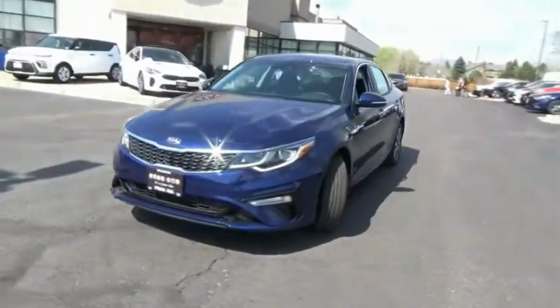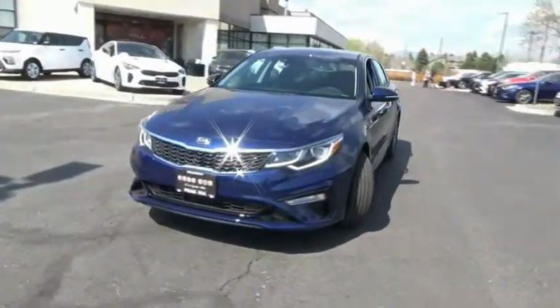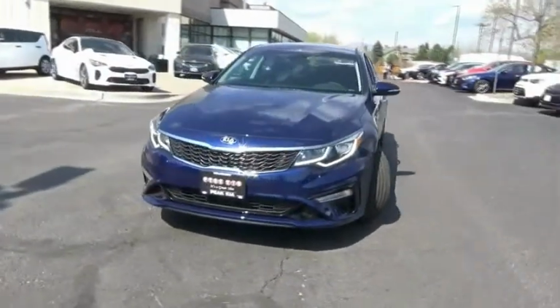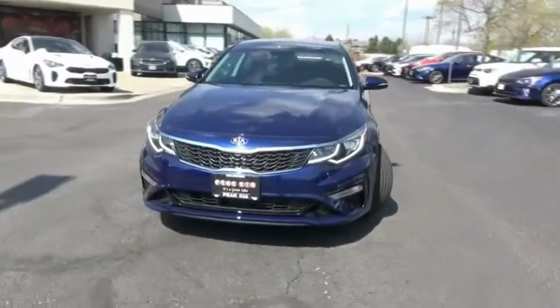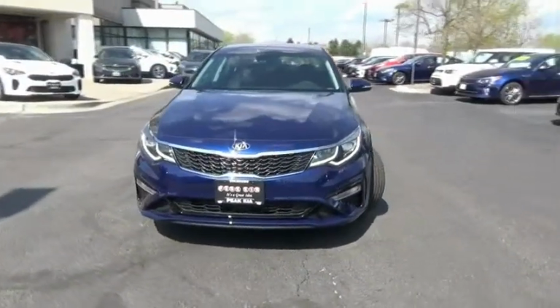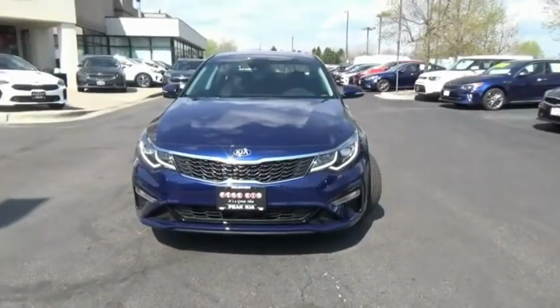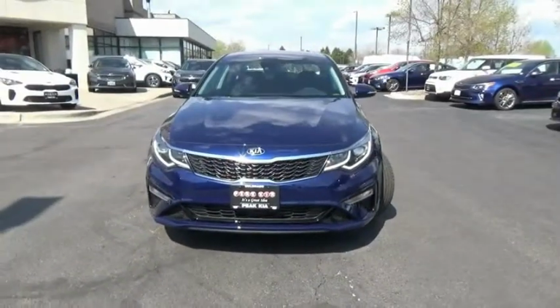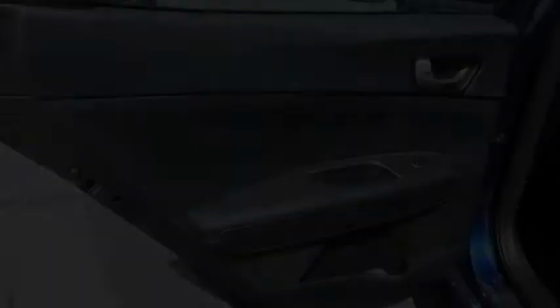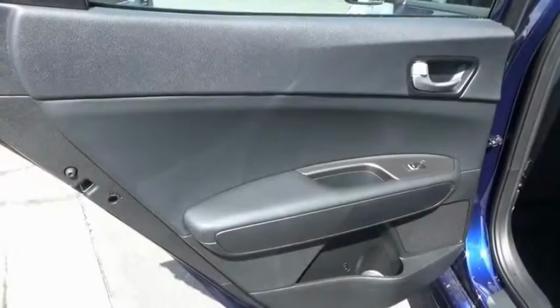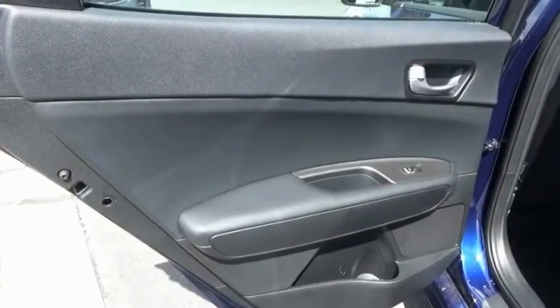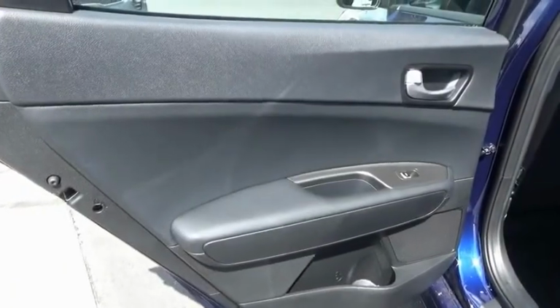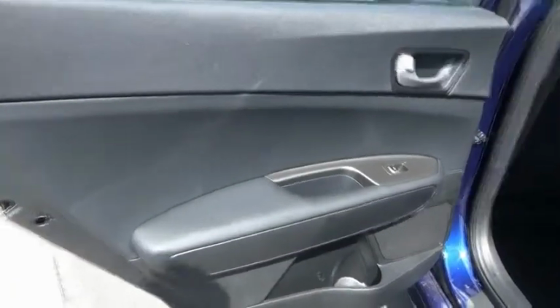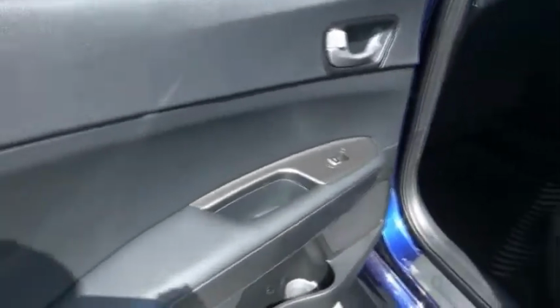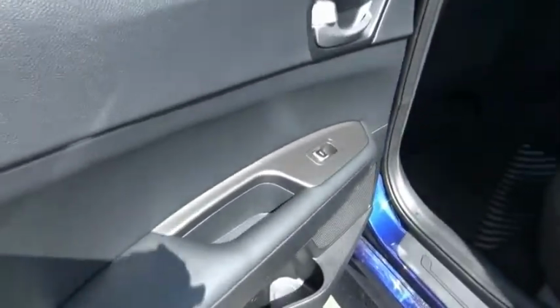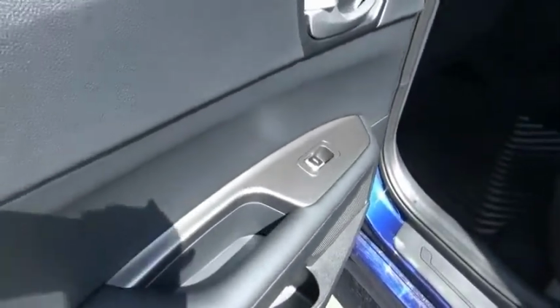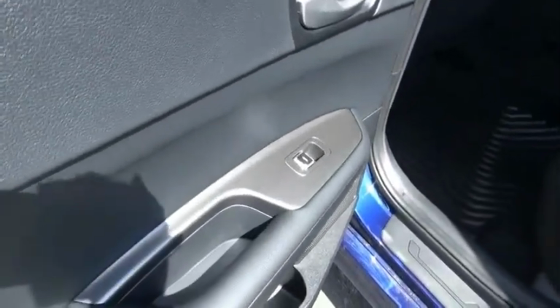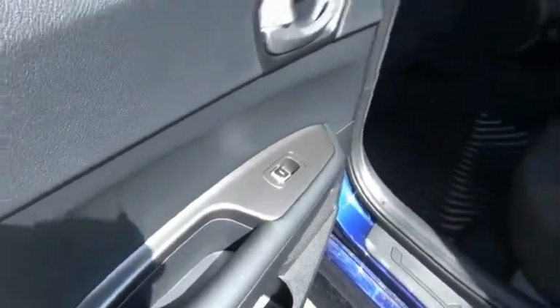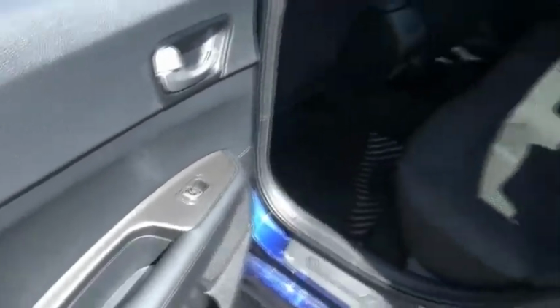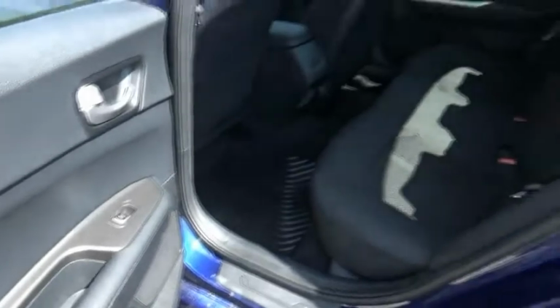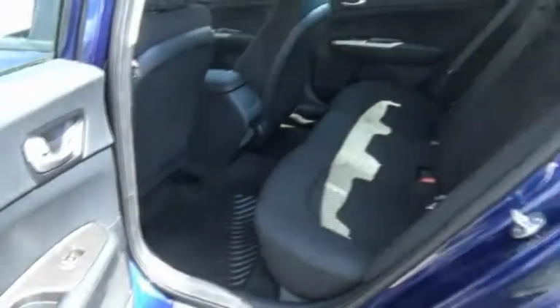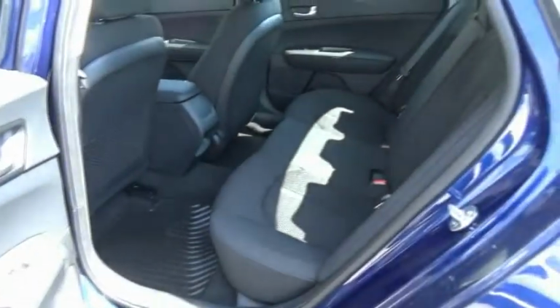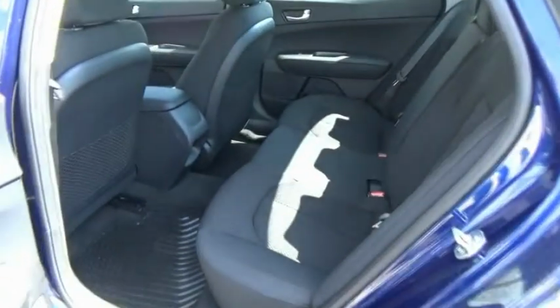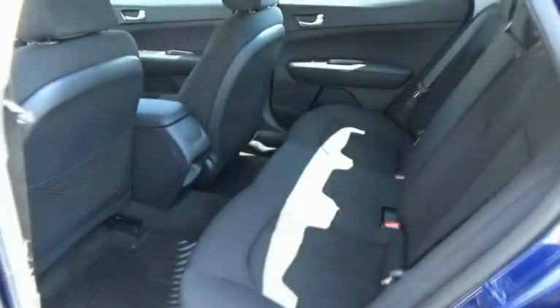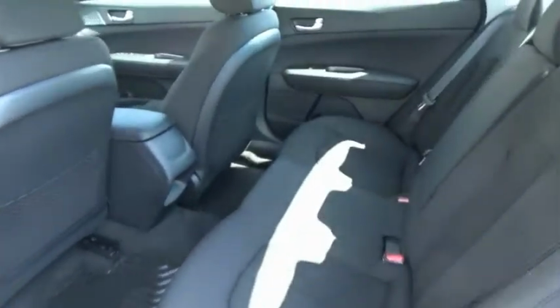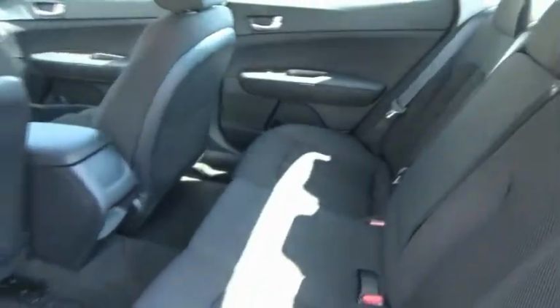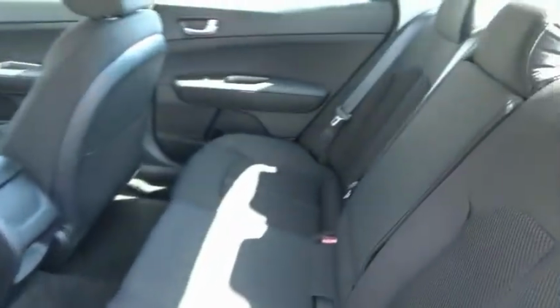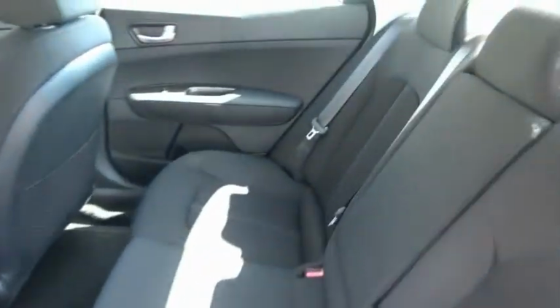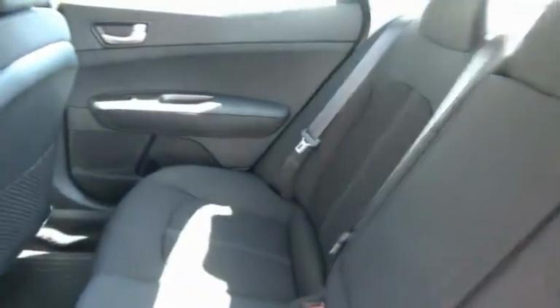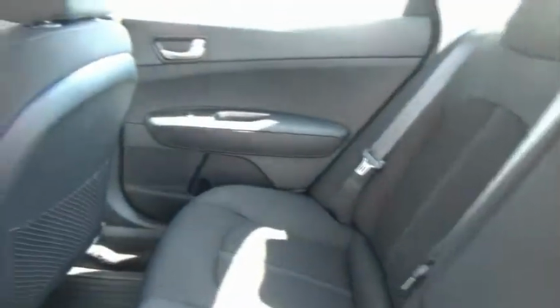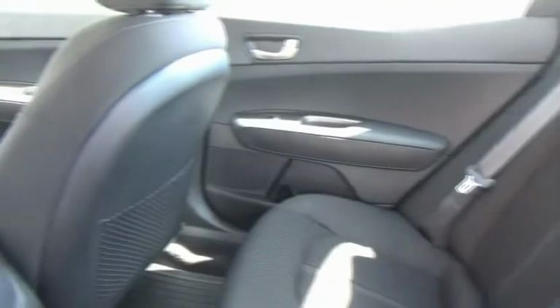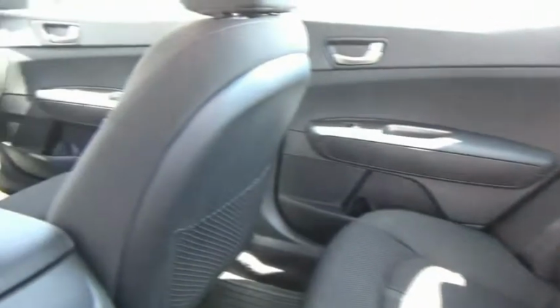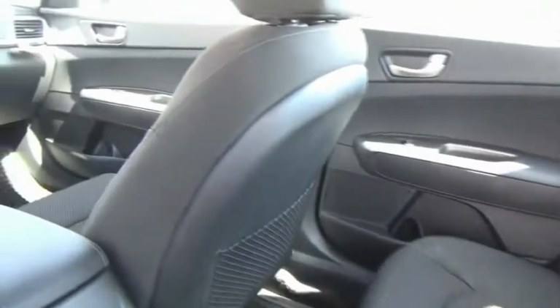Here are some of this vehicle's great options: trip computer, day-night rear view mirror, outside temperature gauge, cloth seat trim, perimeter alarm, engine immobilizer, smart device integration, four-piece floor mat set, and power rear window sunshade.